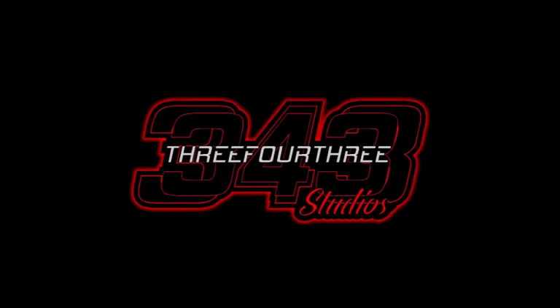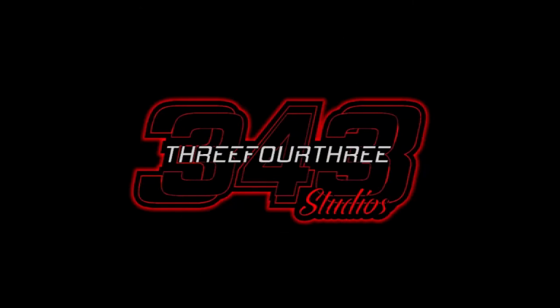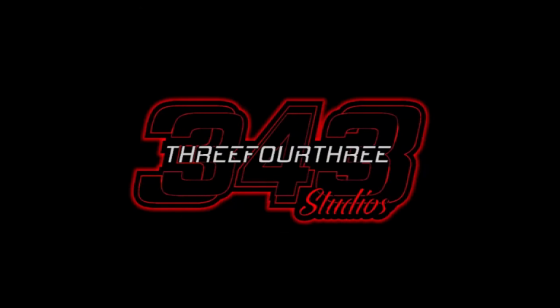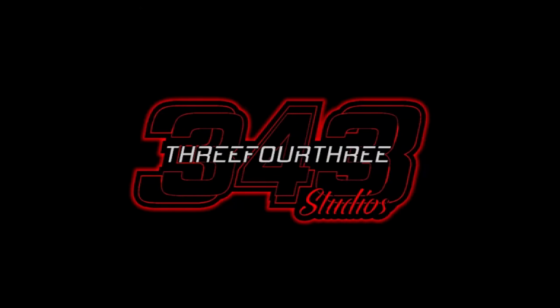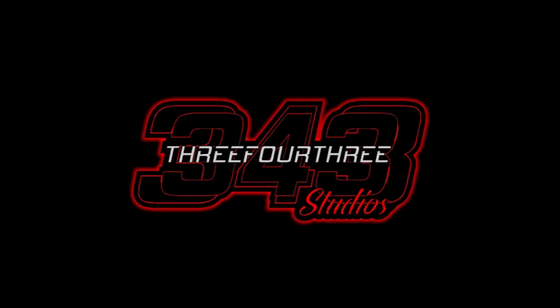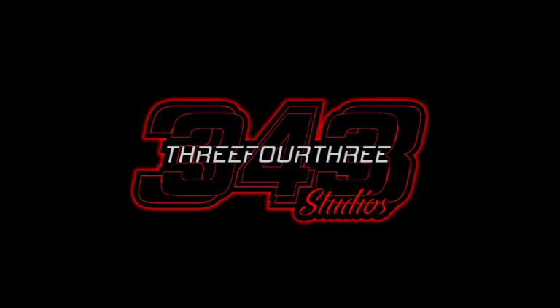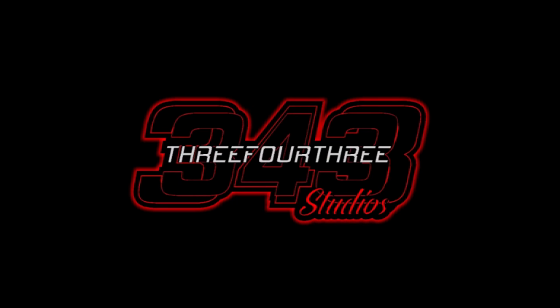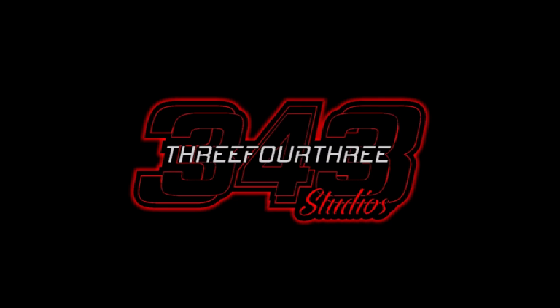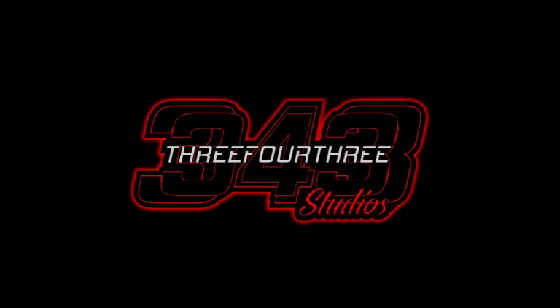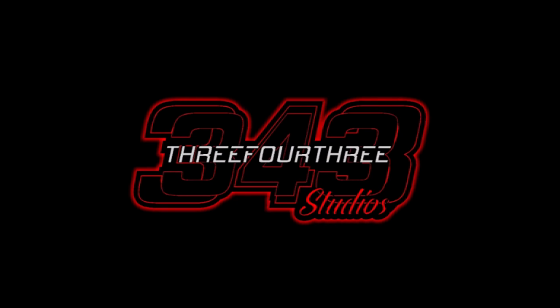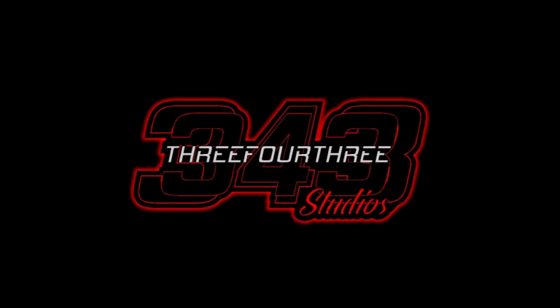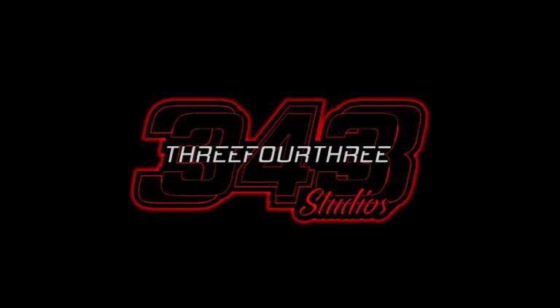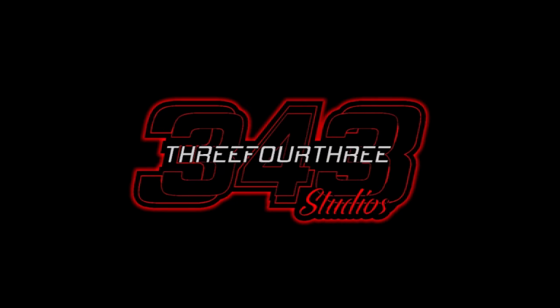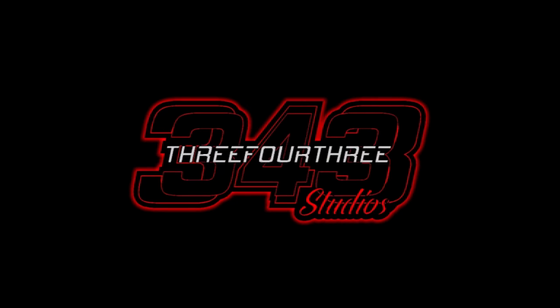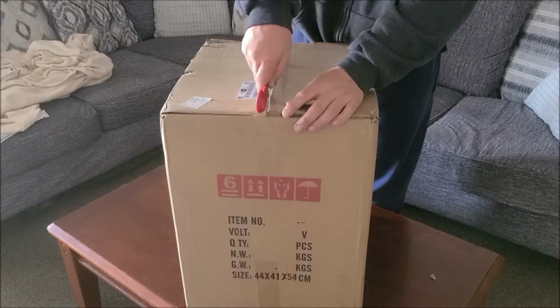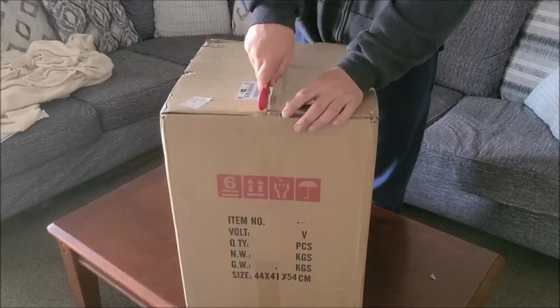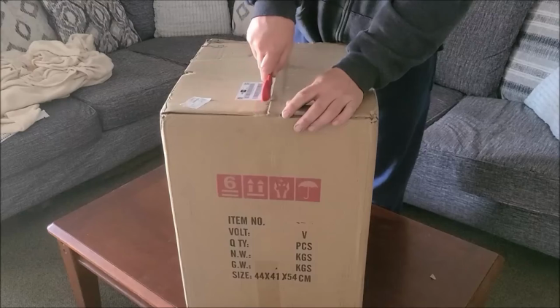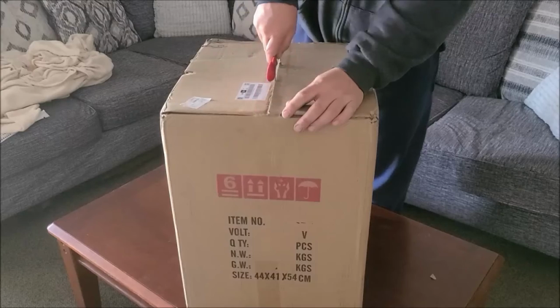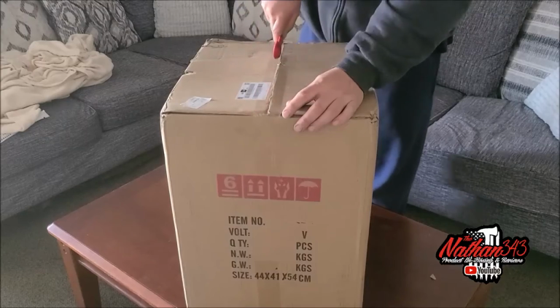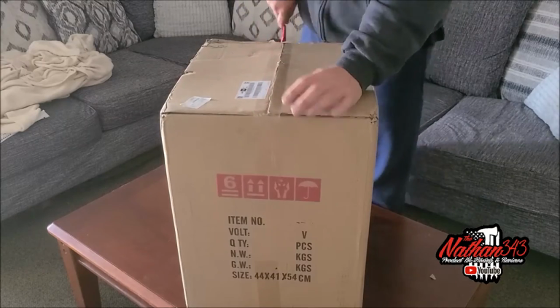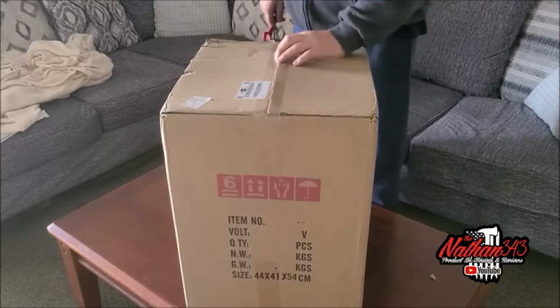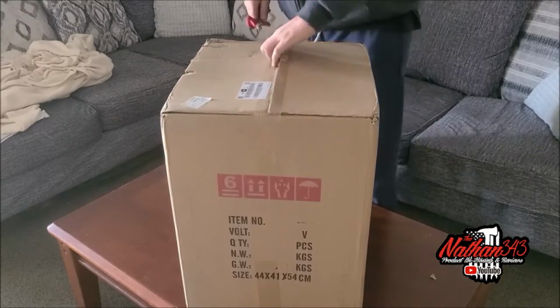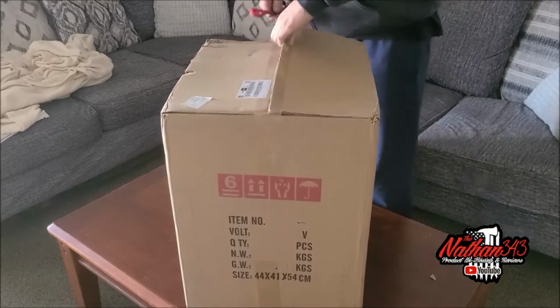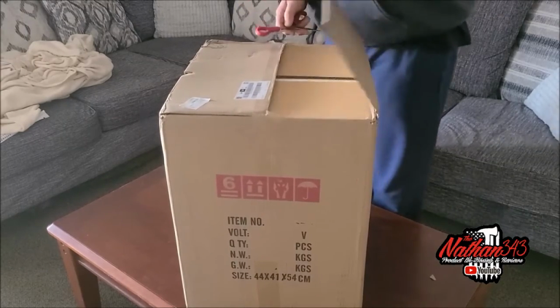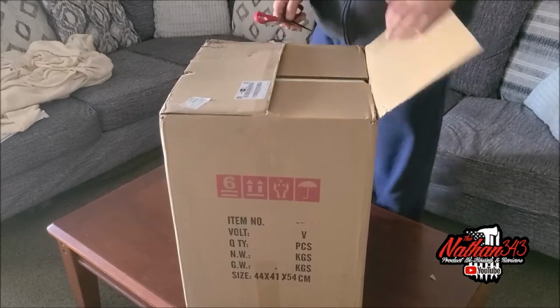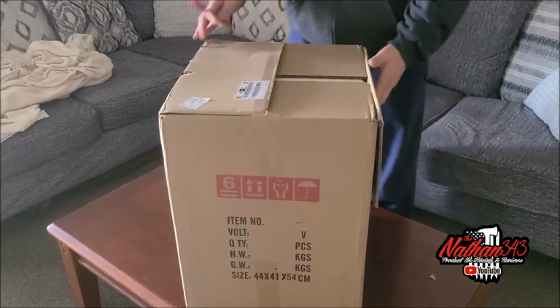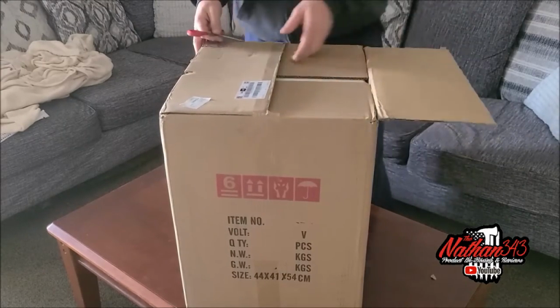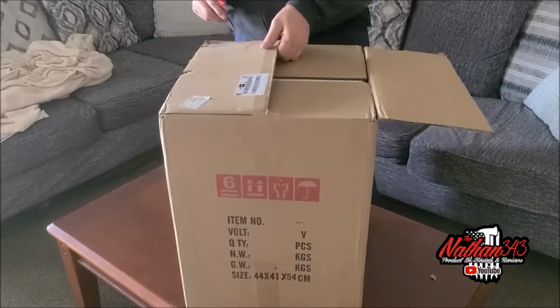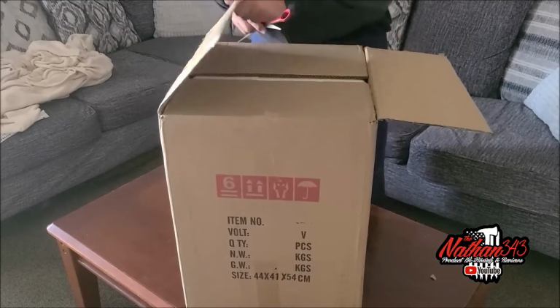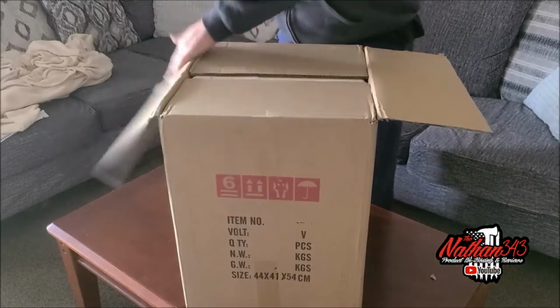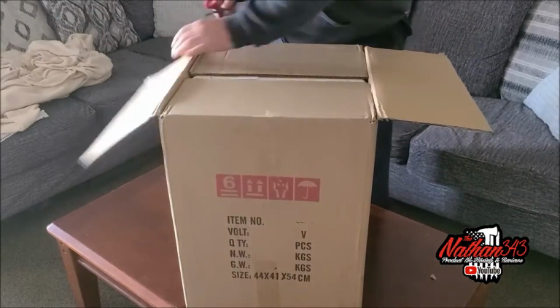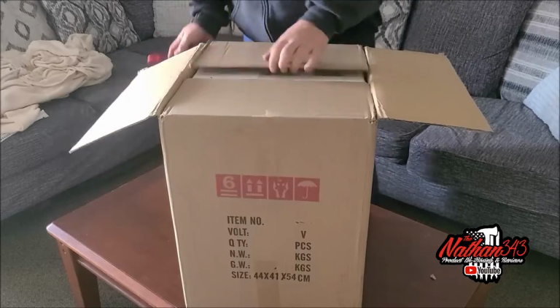This video has been made possible by 343 Studios. I'm going to practice opening my knife out in the truck but we don't feel like going to get it.